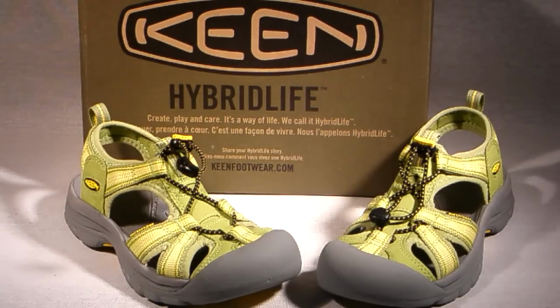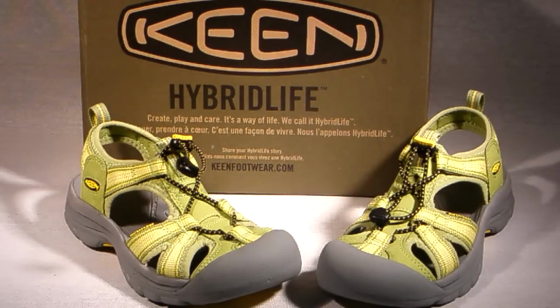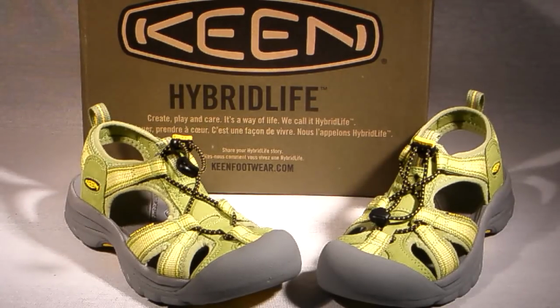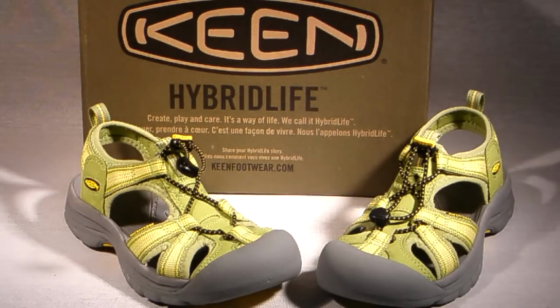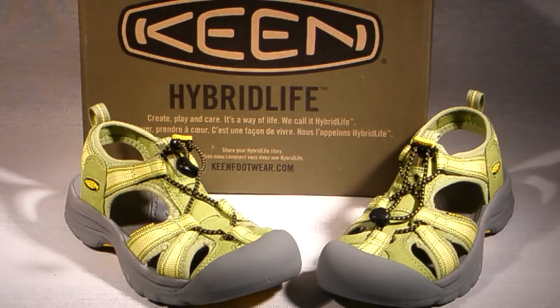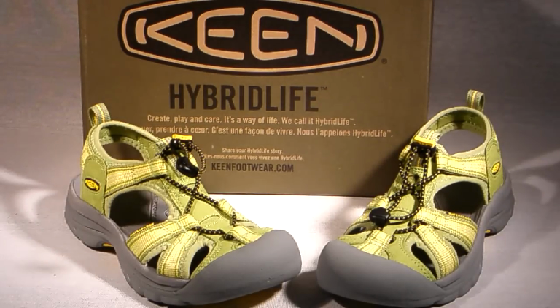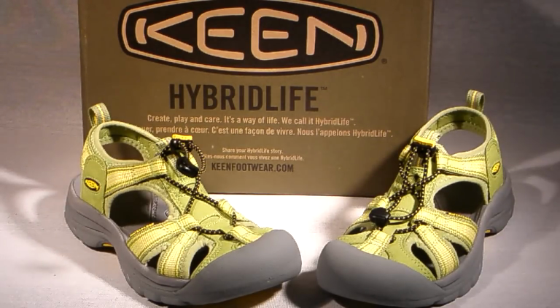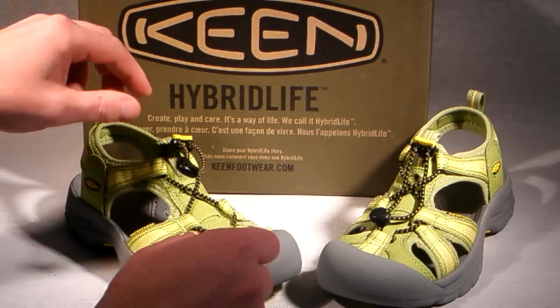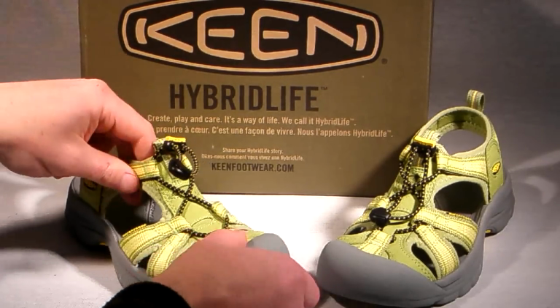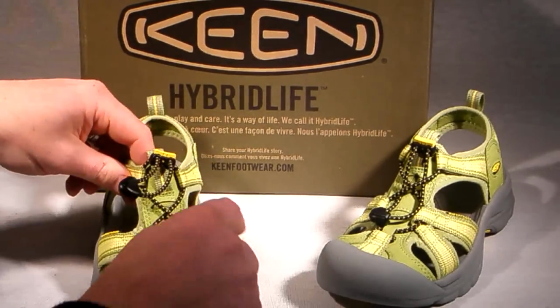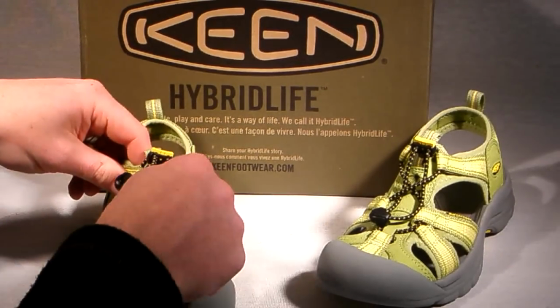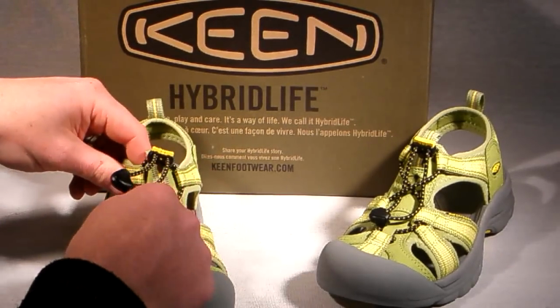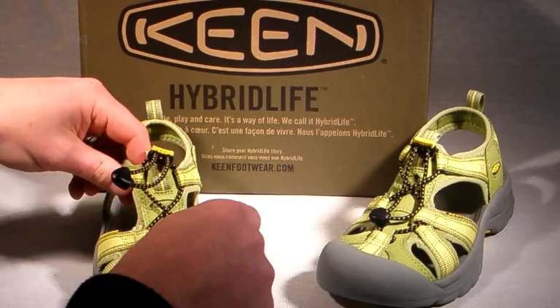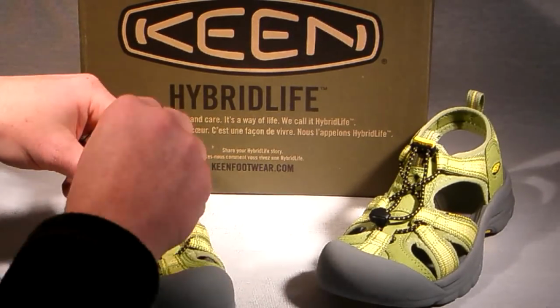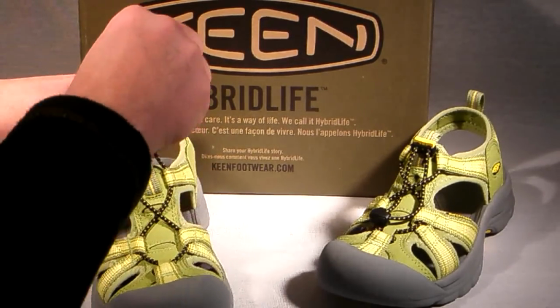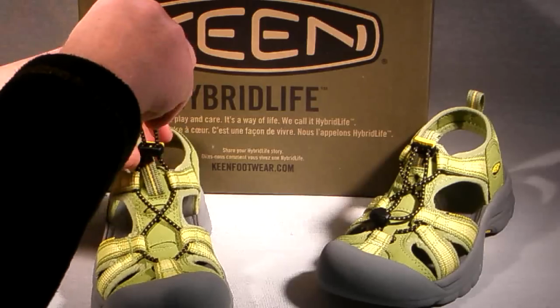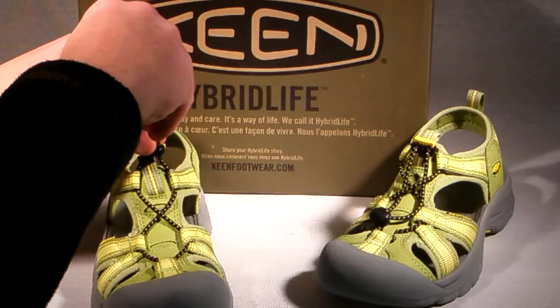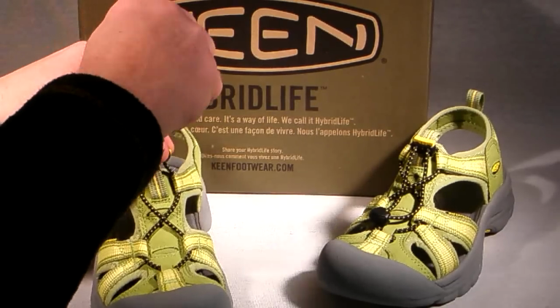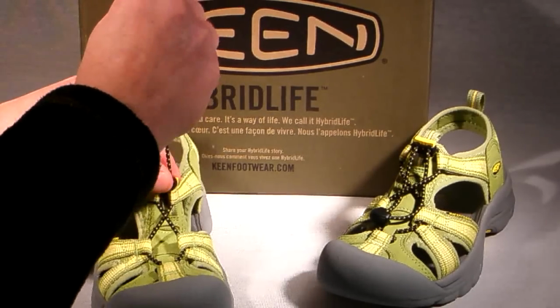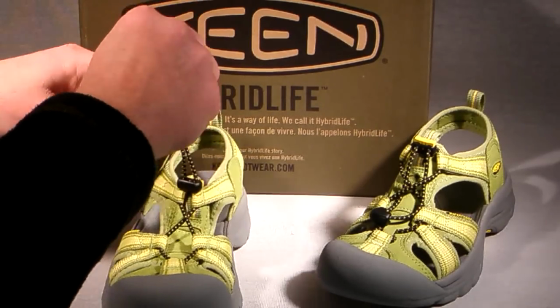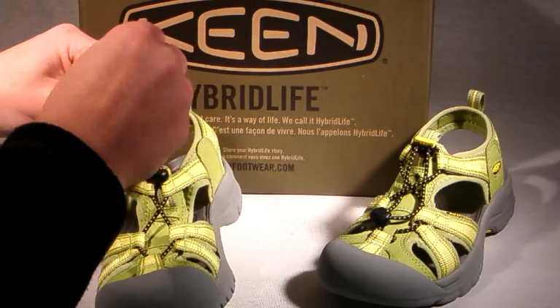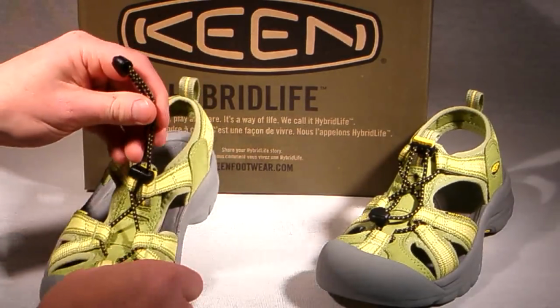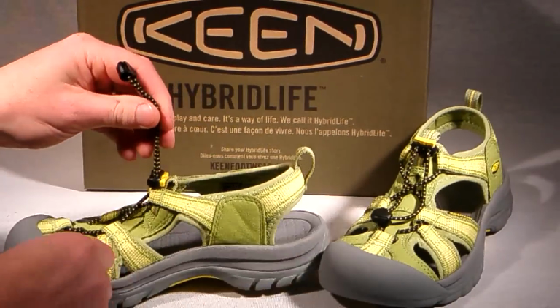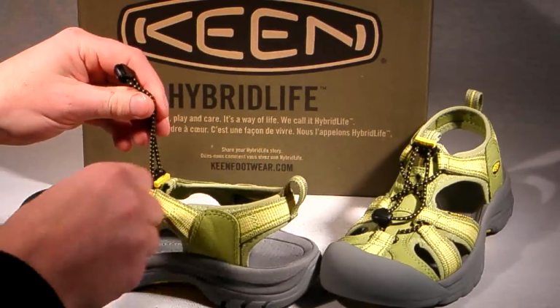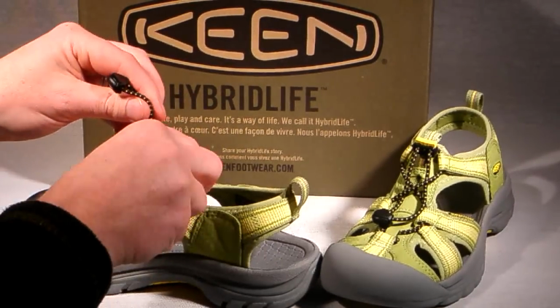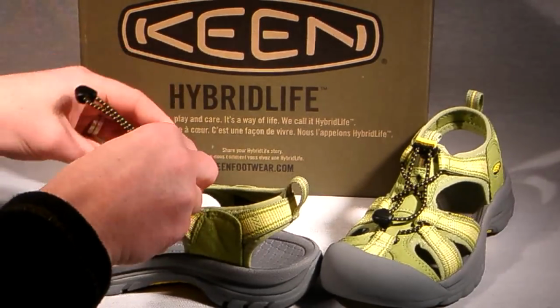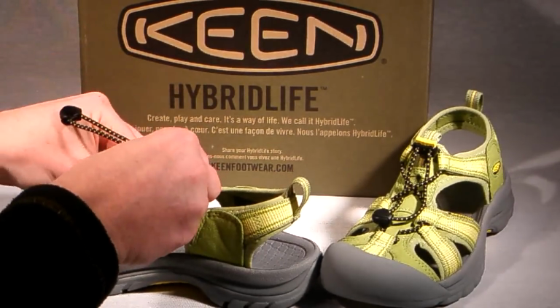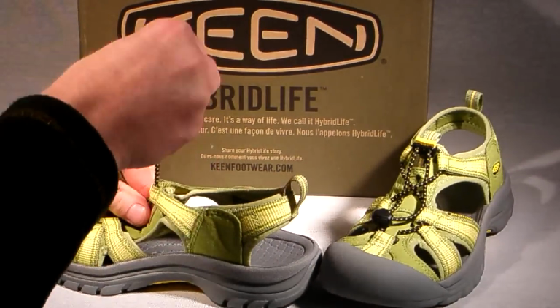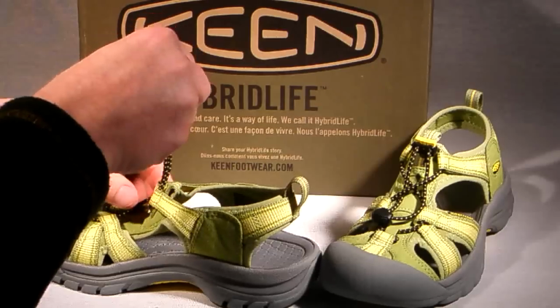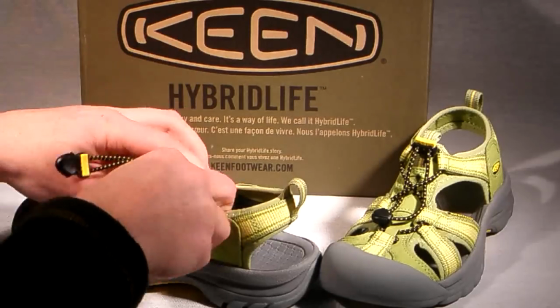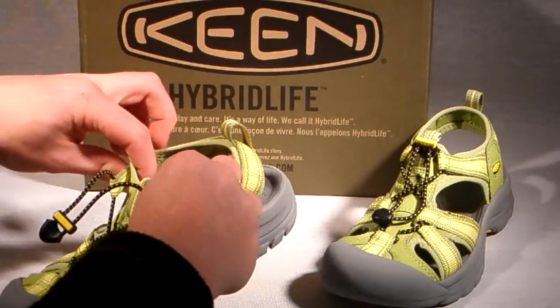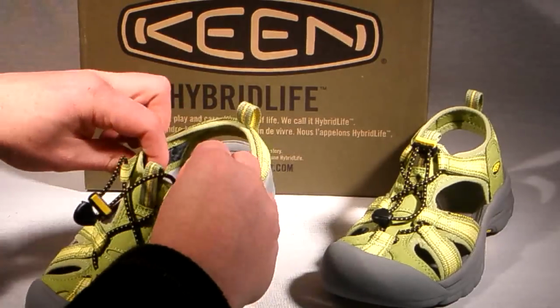One of the best features is a V-strap forefoot capture design that helps hold your foot in place throughout each step, minimizing the chances that your feet will slide and become irritated against a wet footbed.